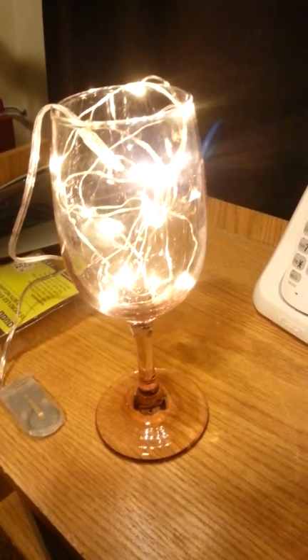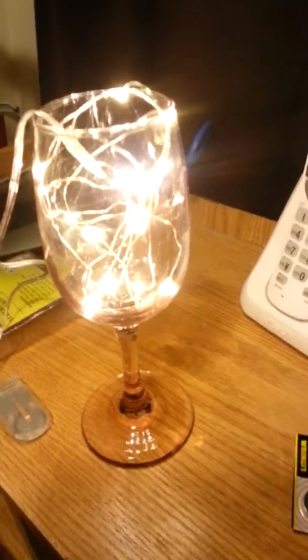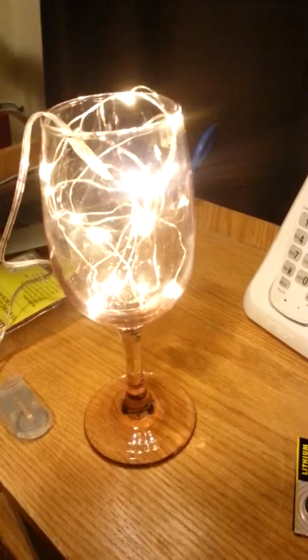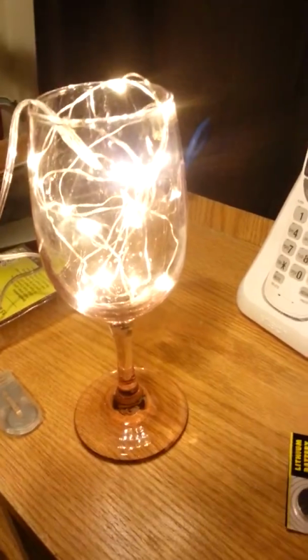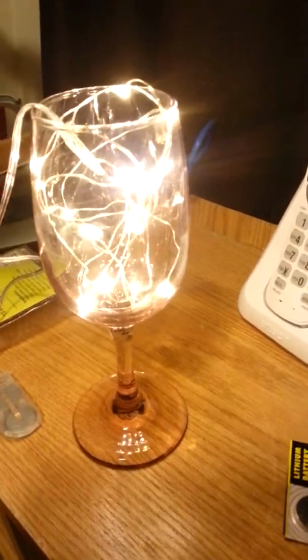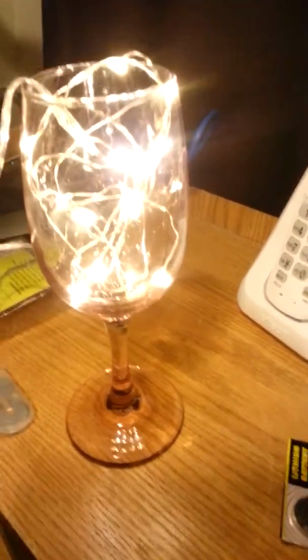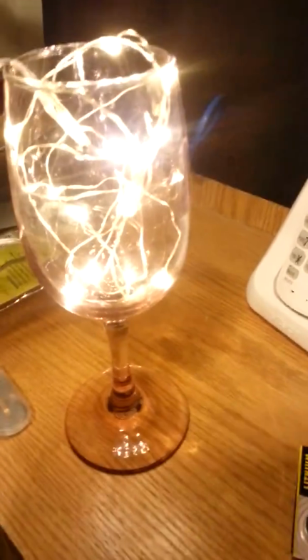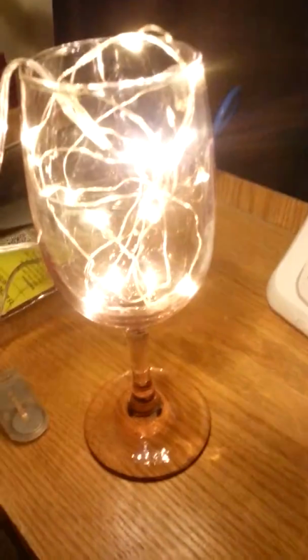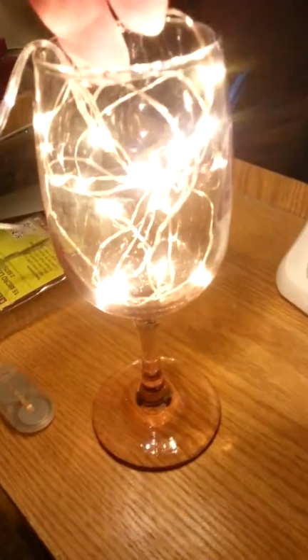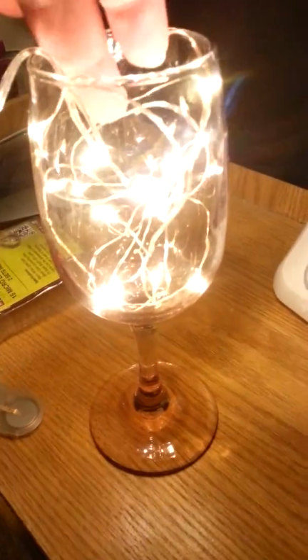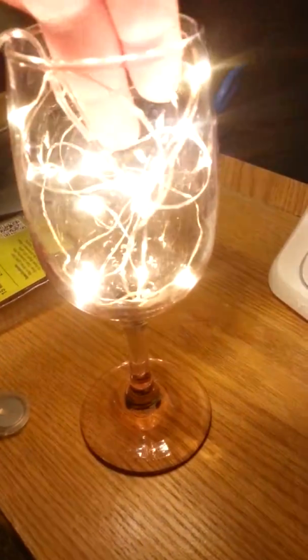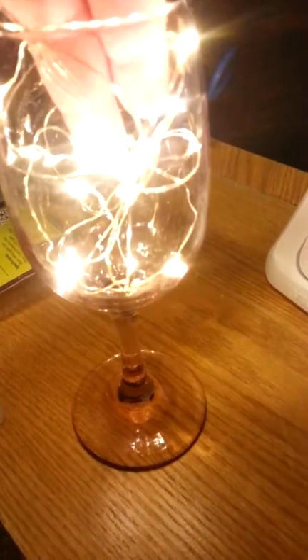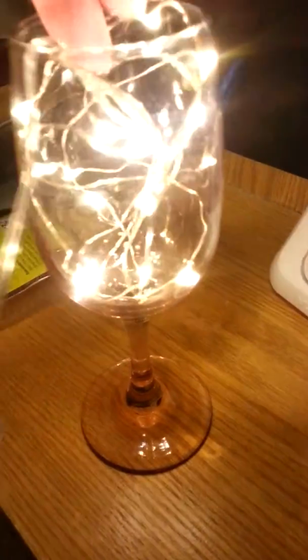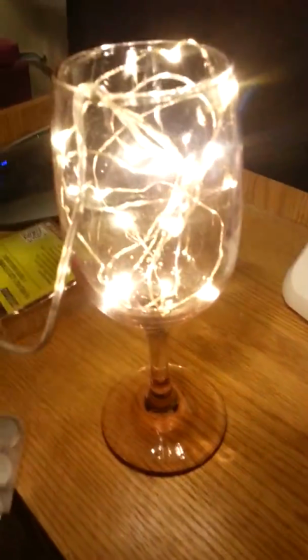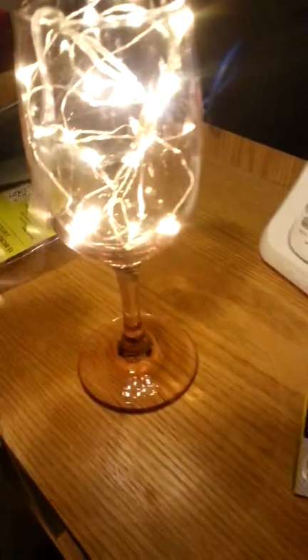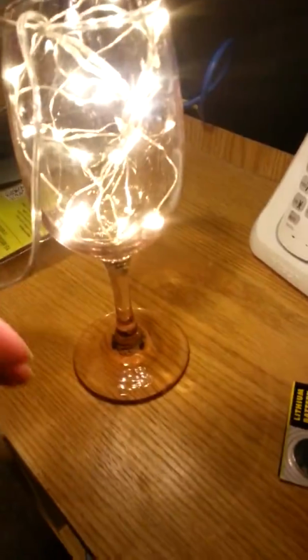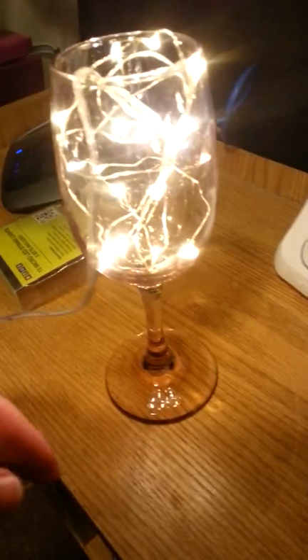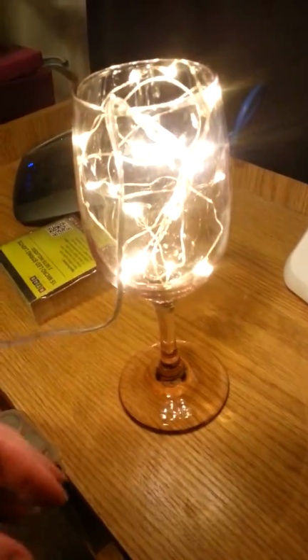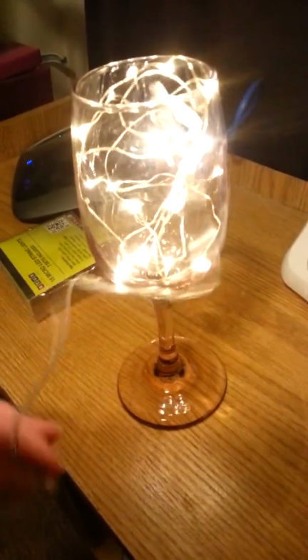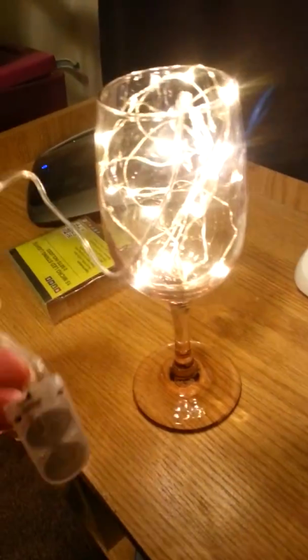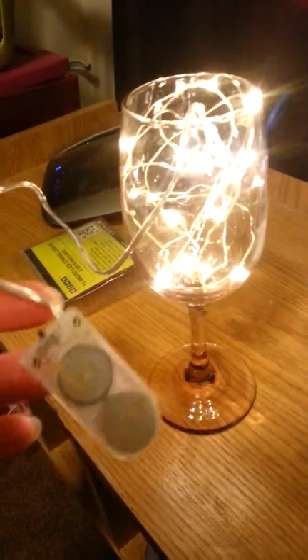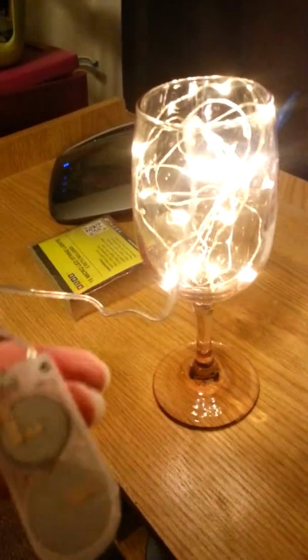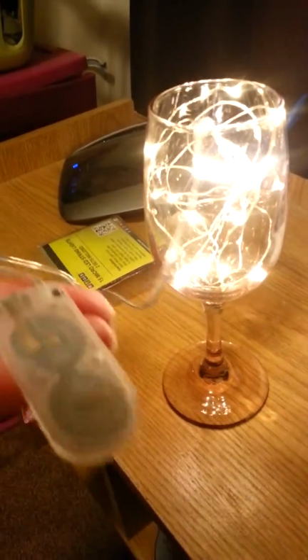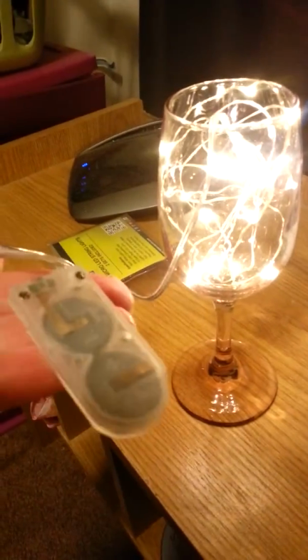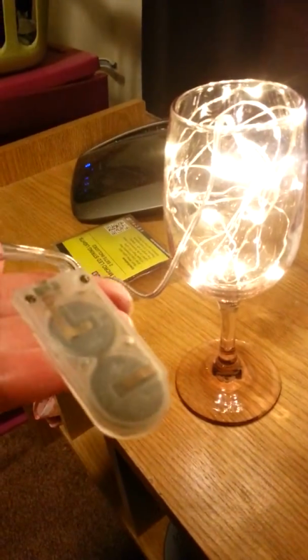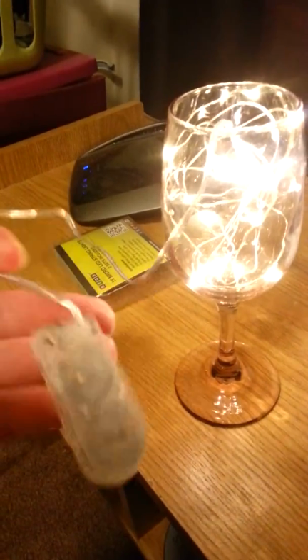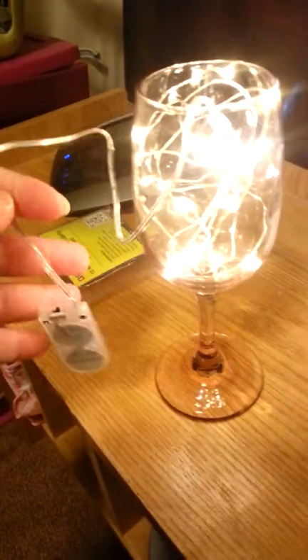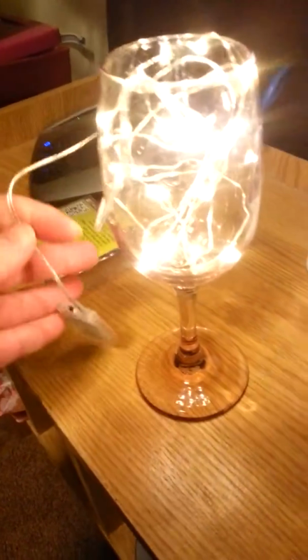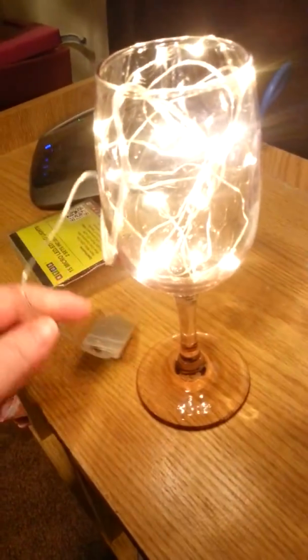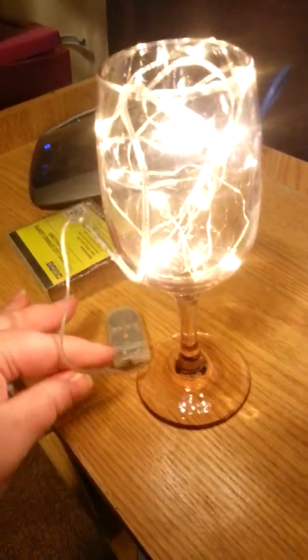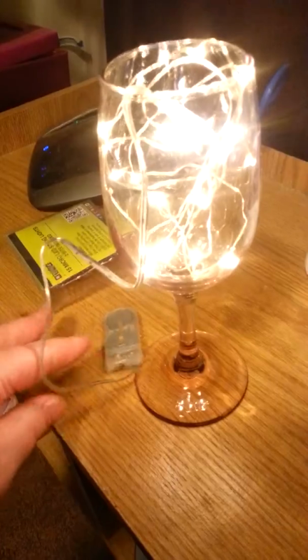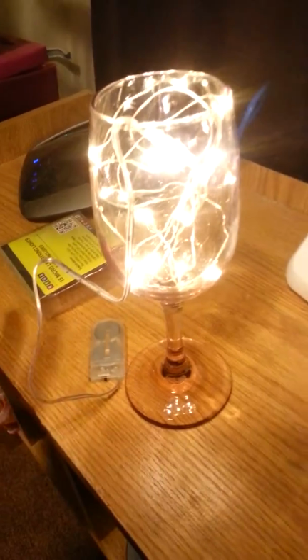I love lights and I hate waiting for Christmas time because it takes so long to get here, so these are perfect for that. They come in all different colors and they're all battery operated.